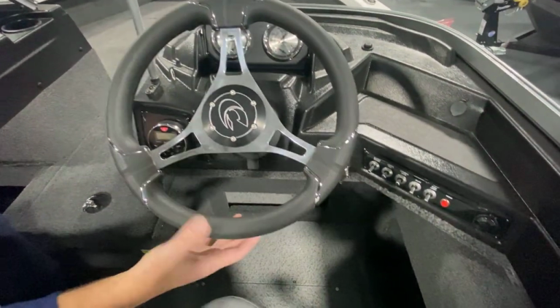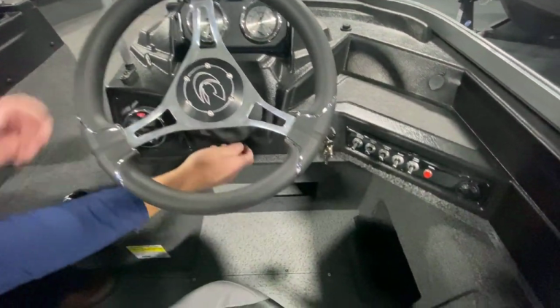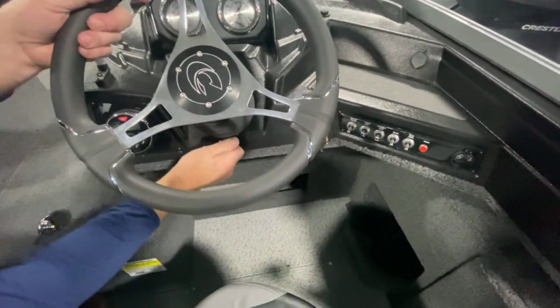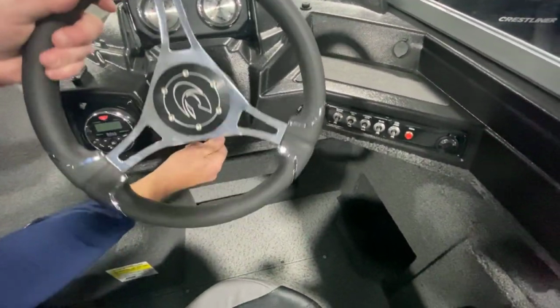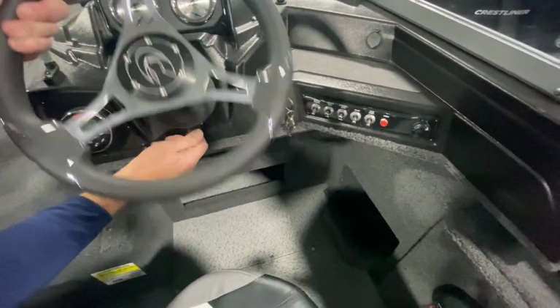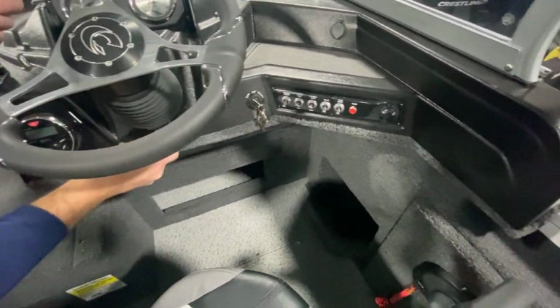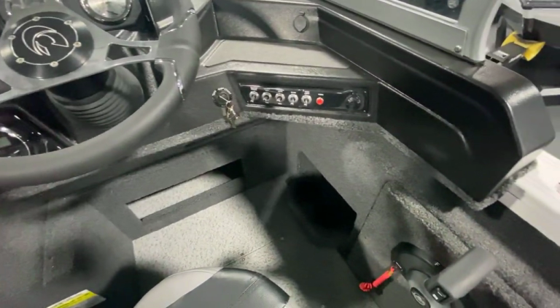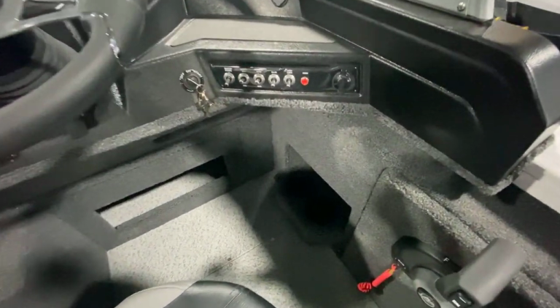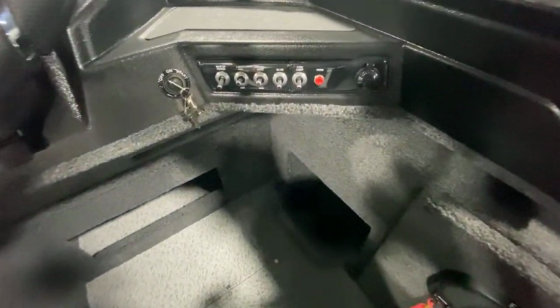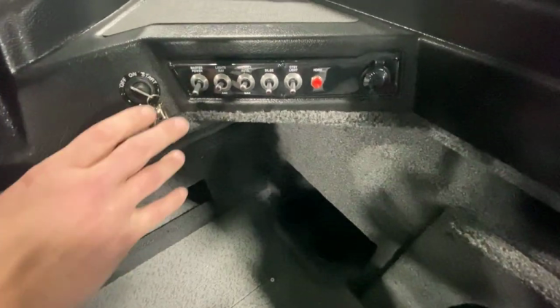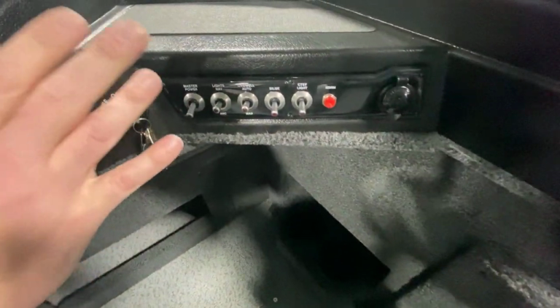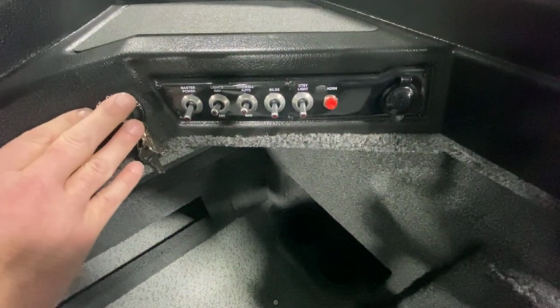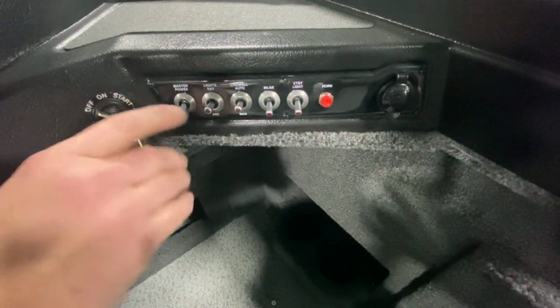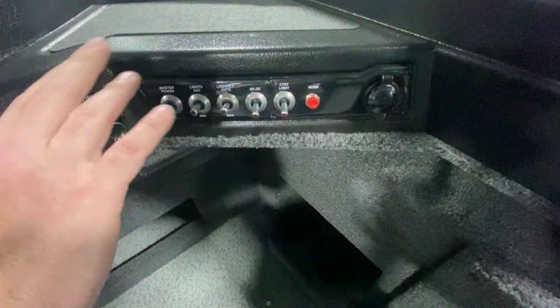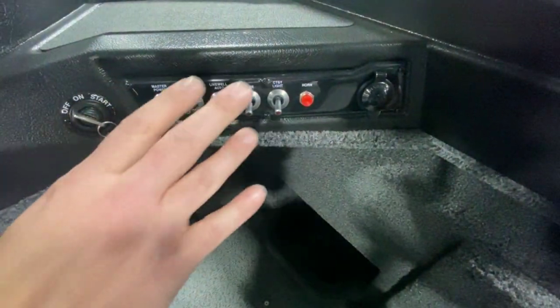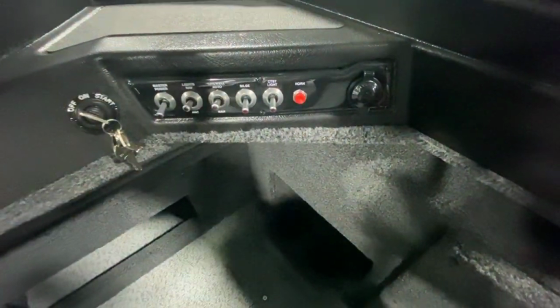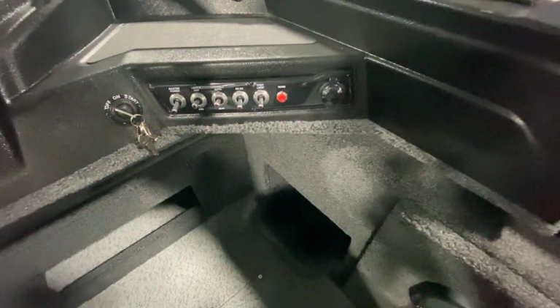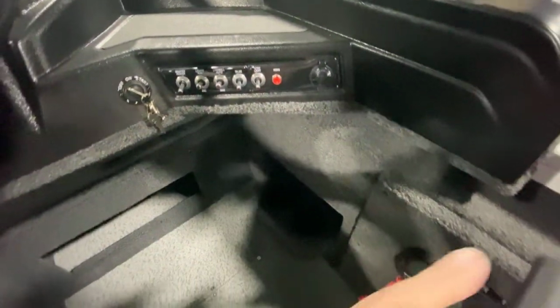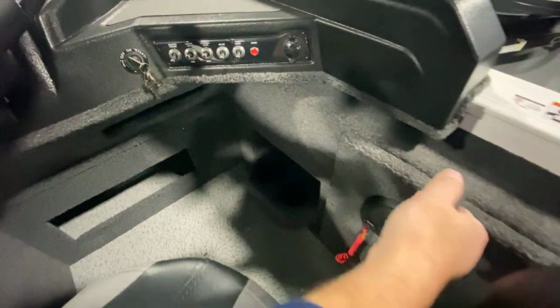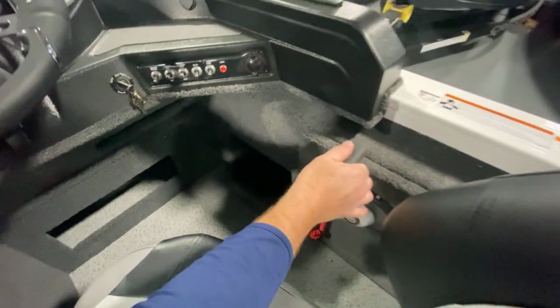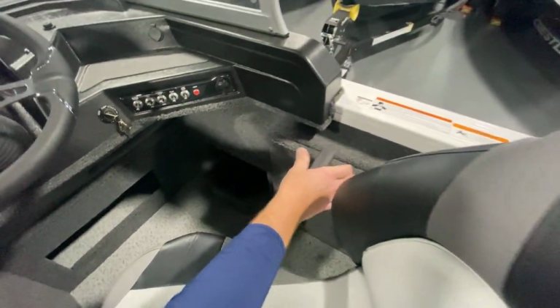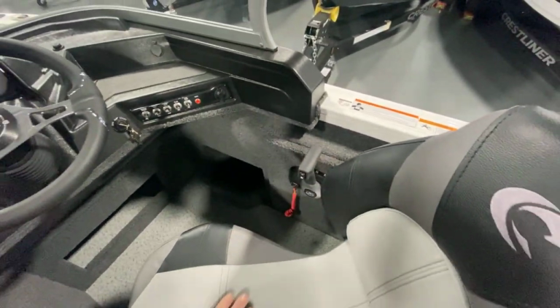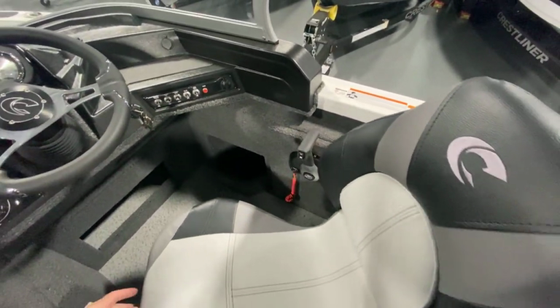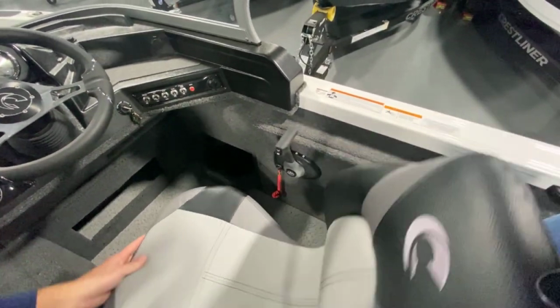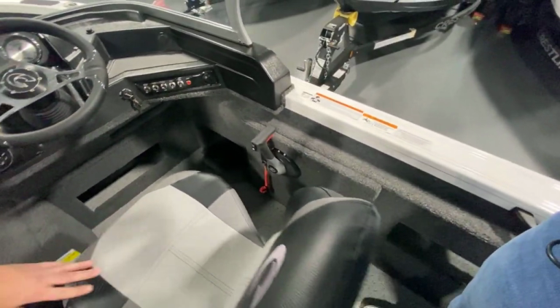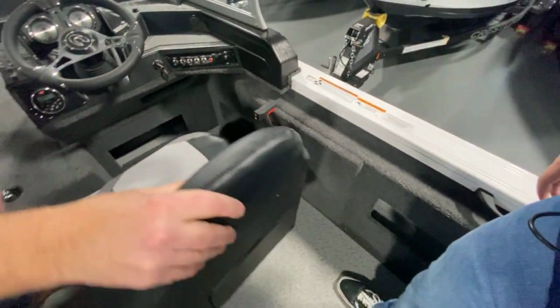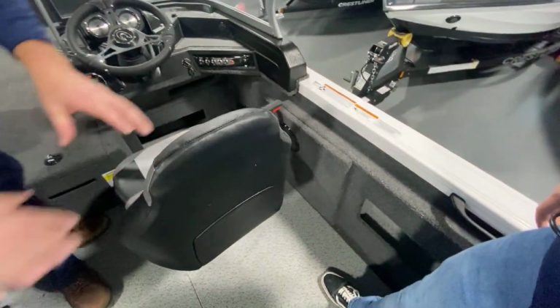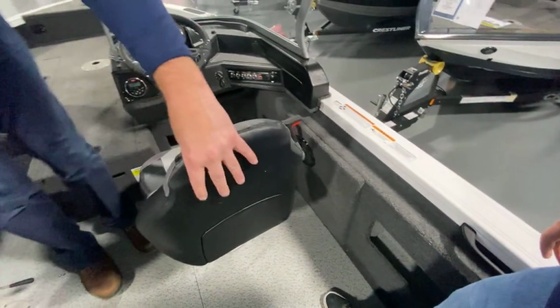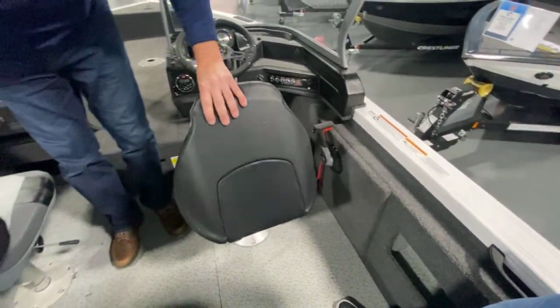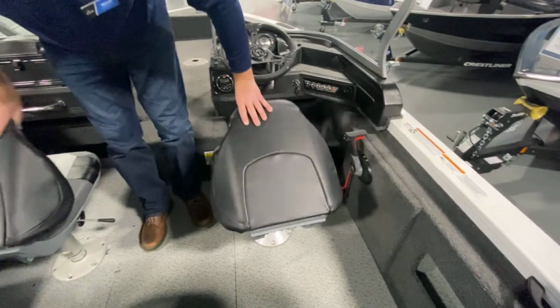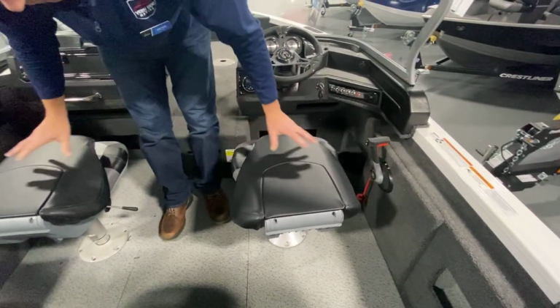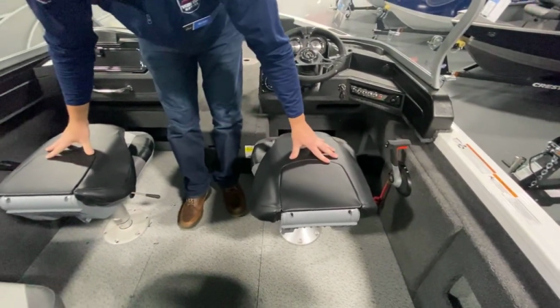It's got a tilt steering wheel on it for getting in and out of the seat. We've got our on and off switch, all our gauges, and throttle control.